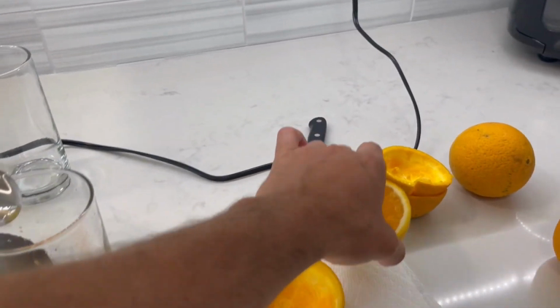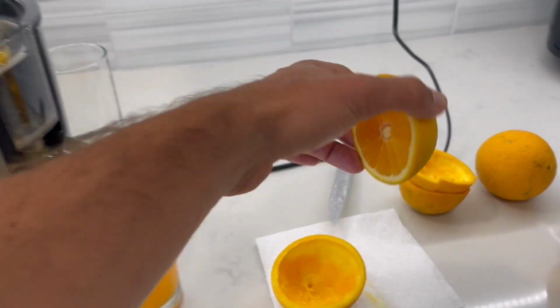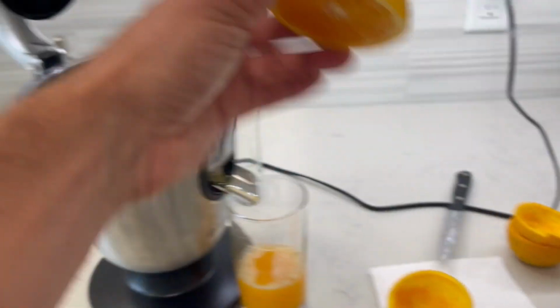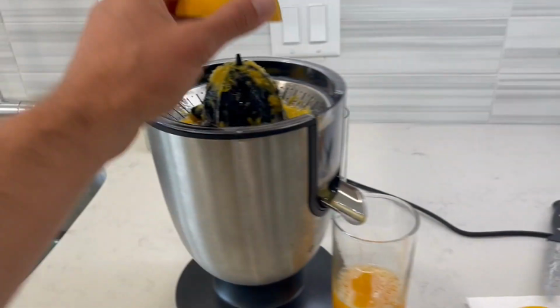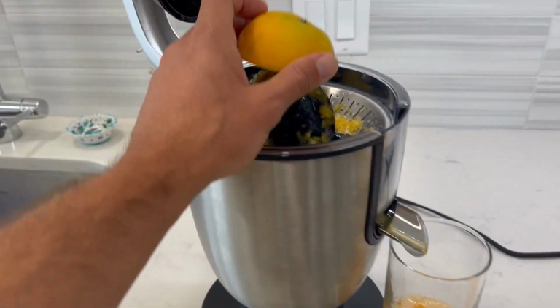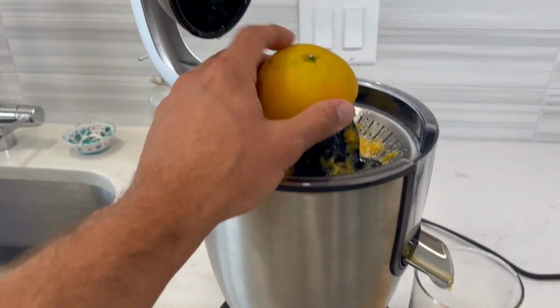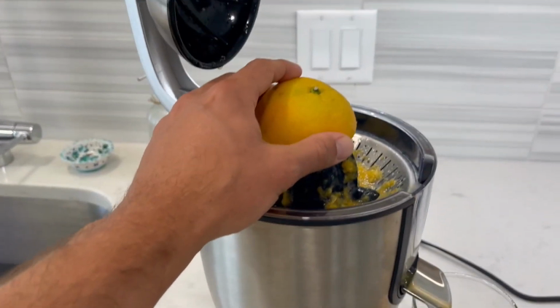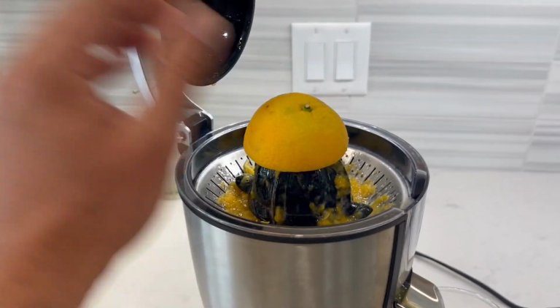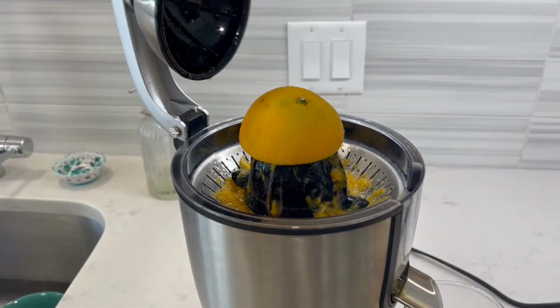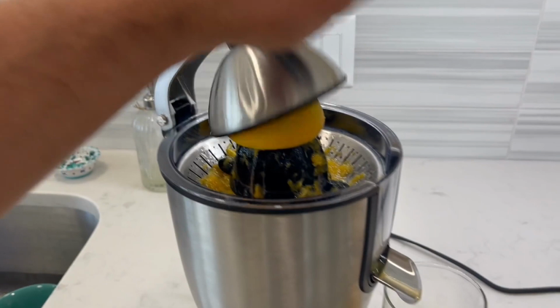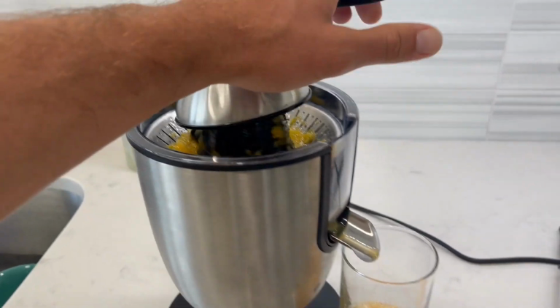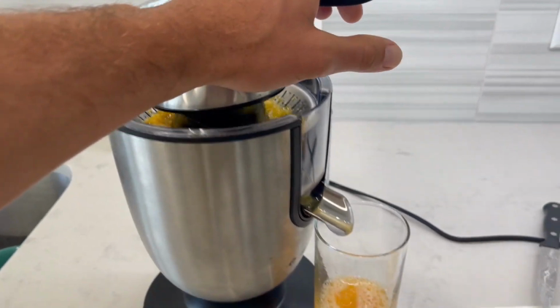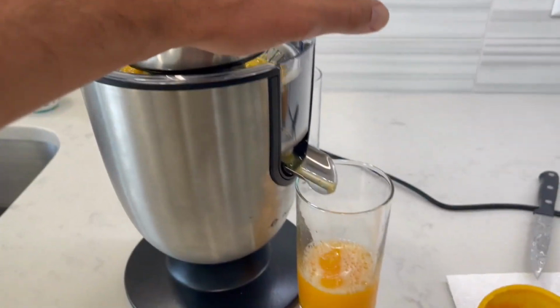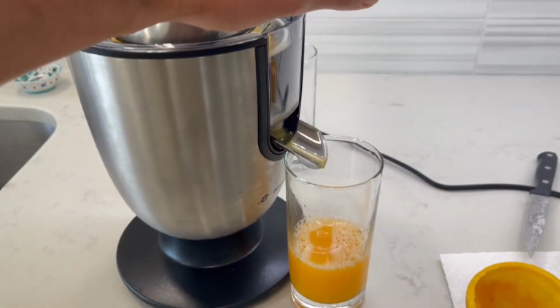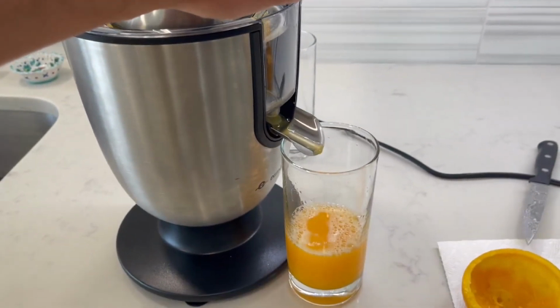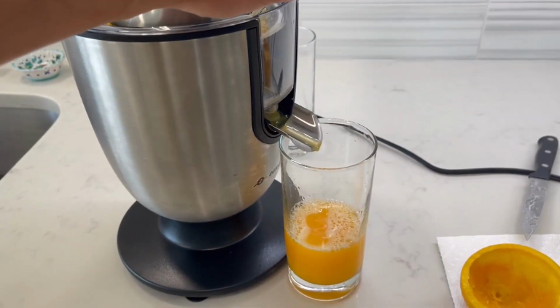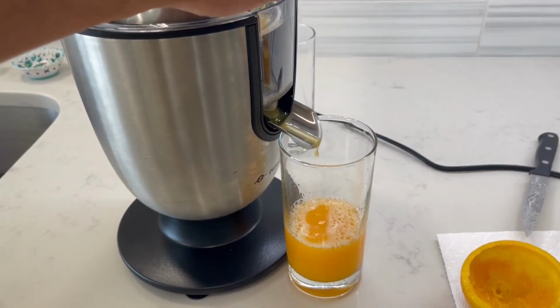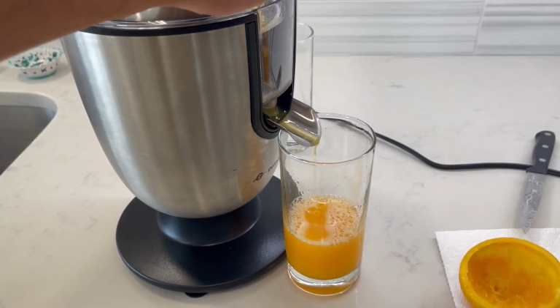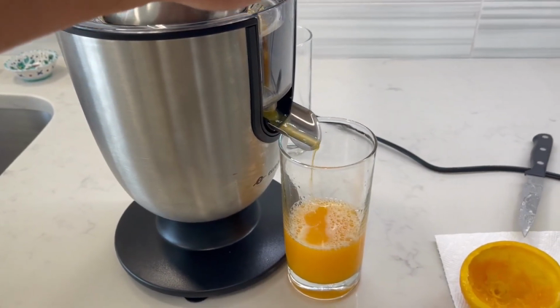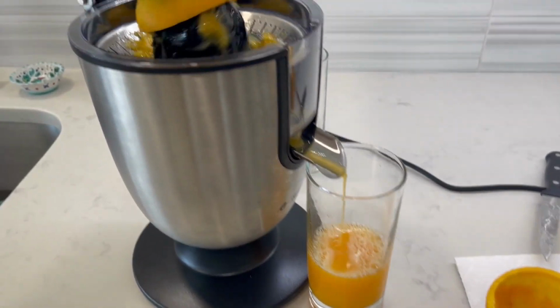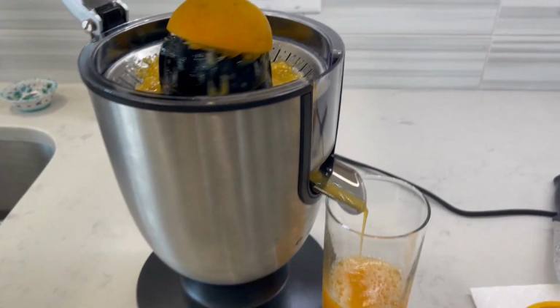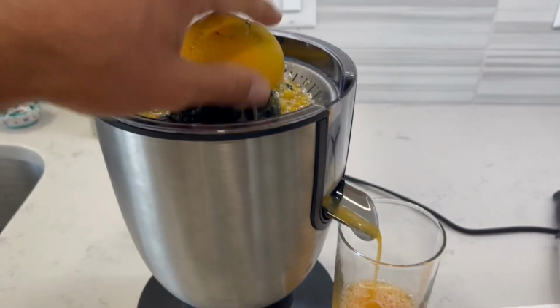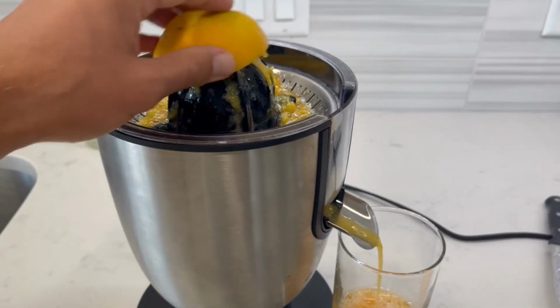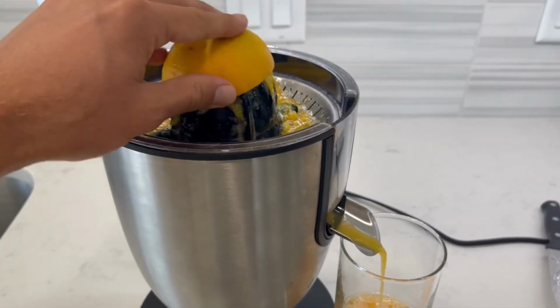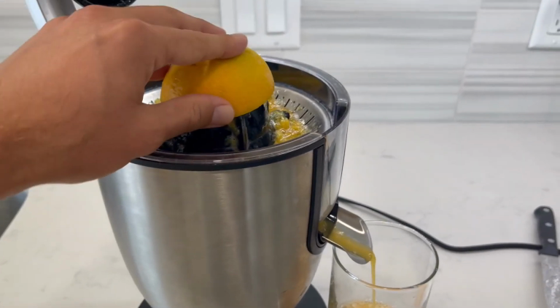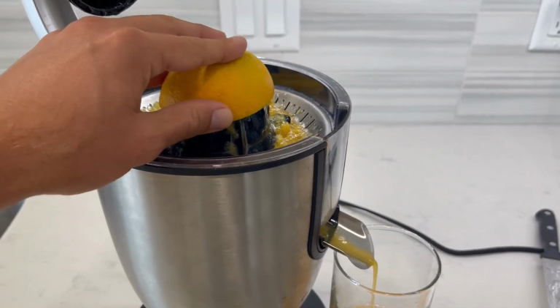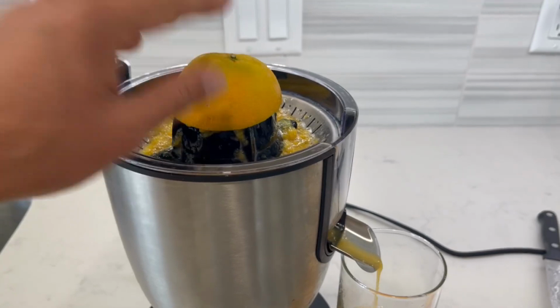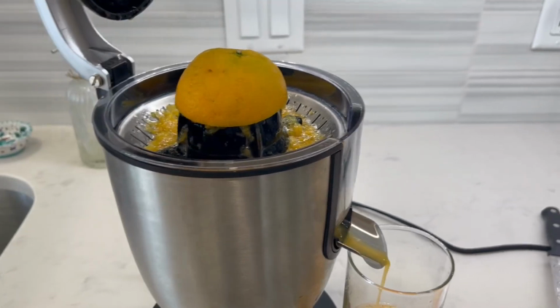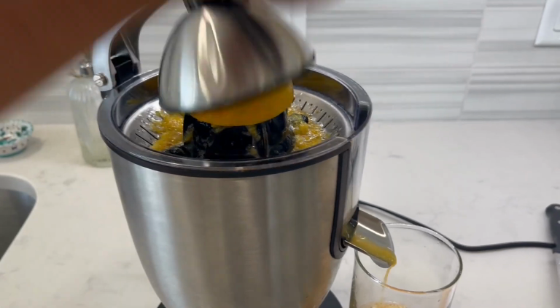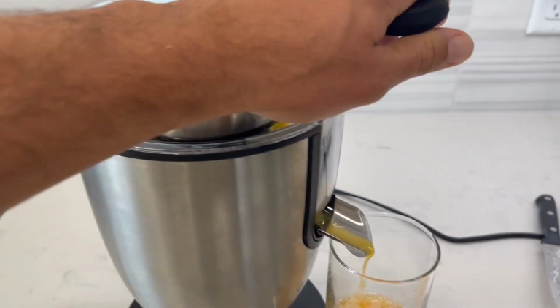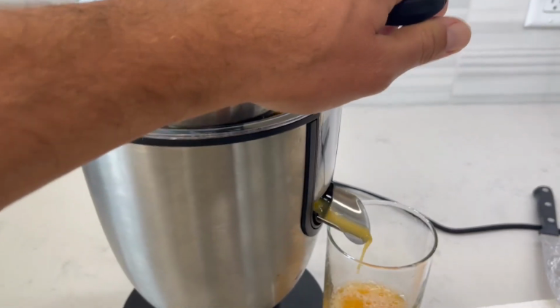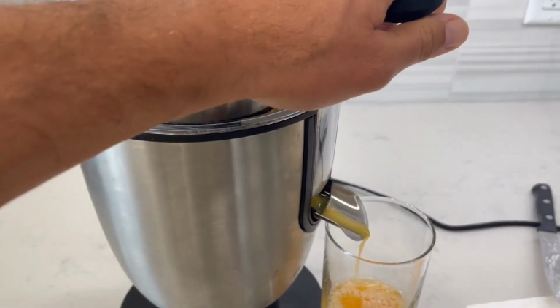We'll do a quick squeeze with this half orange piece here. Usually you do about two oranges and you get about a cup of orange juice, but it all depends on the type of oranges that you get.